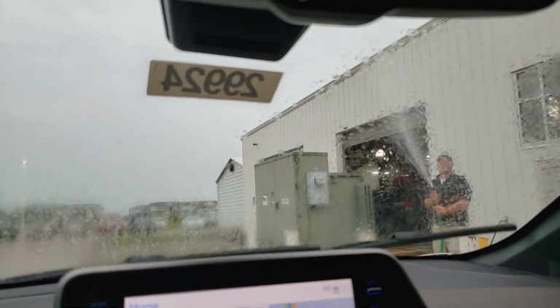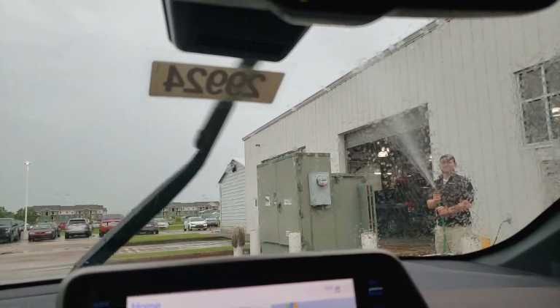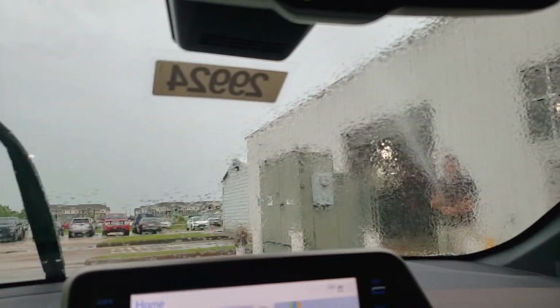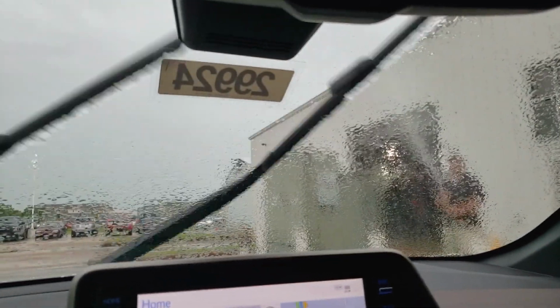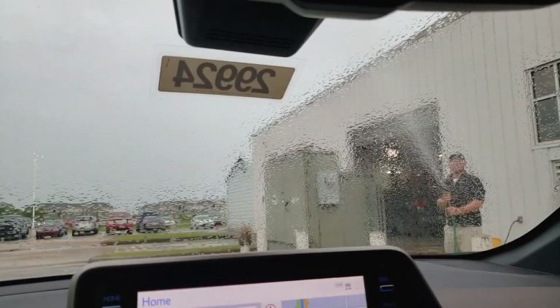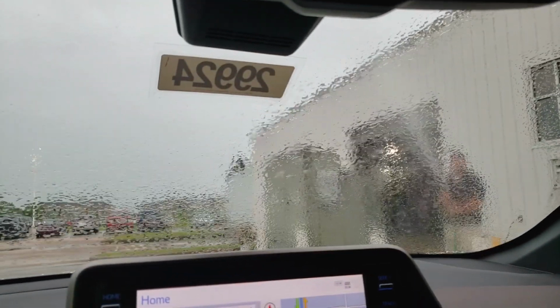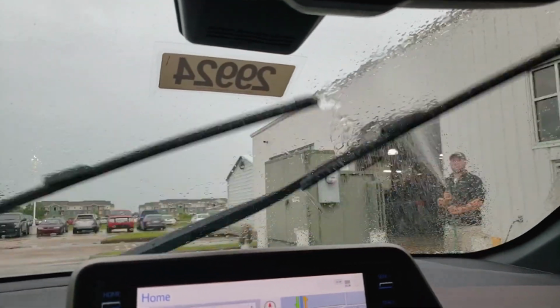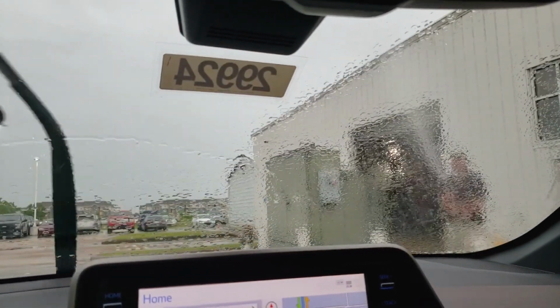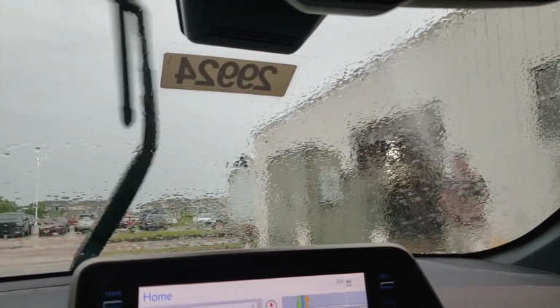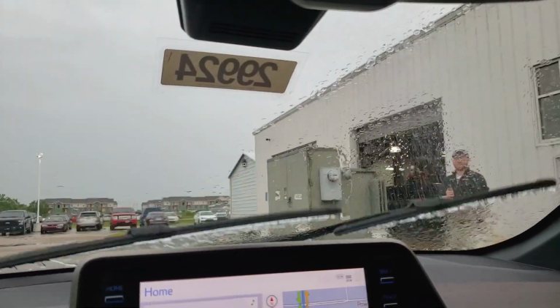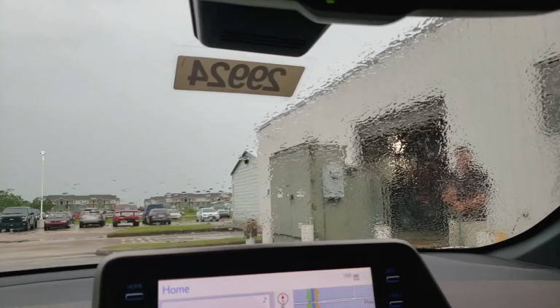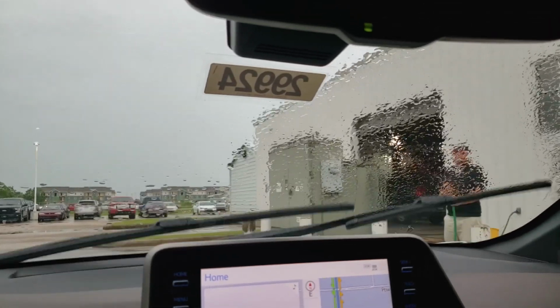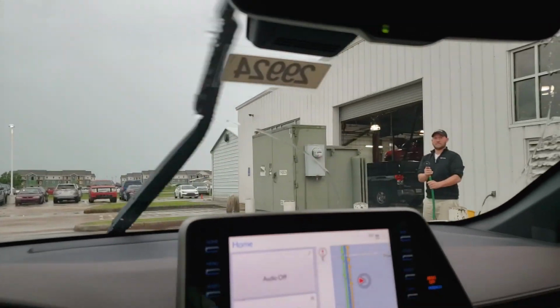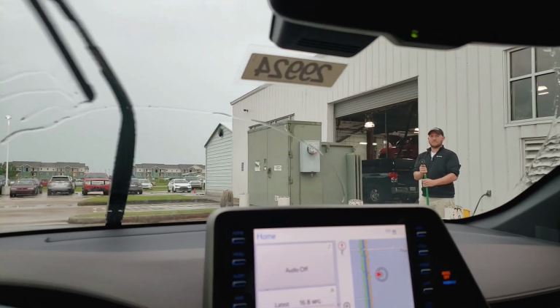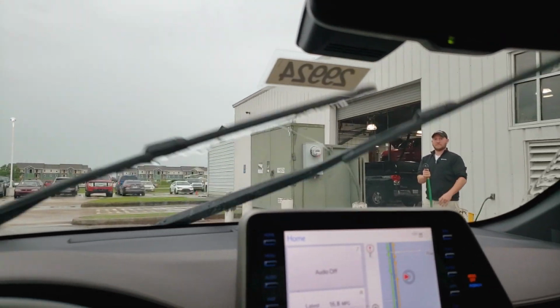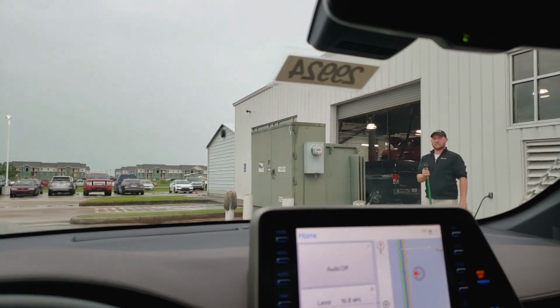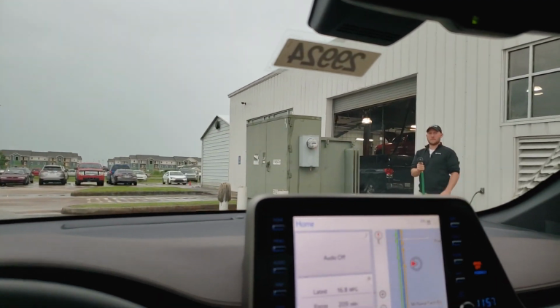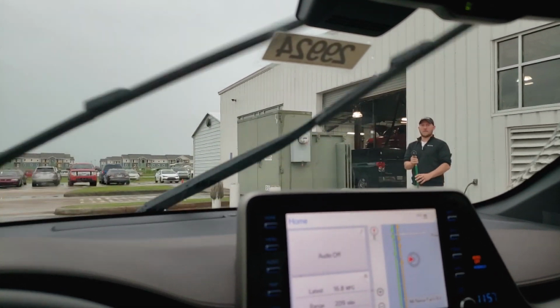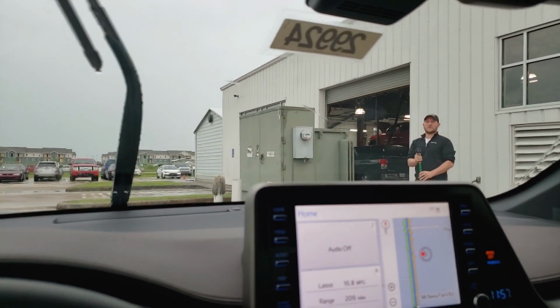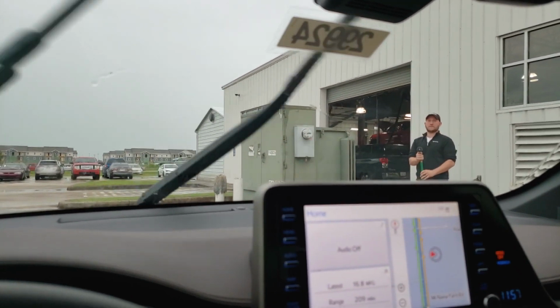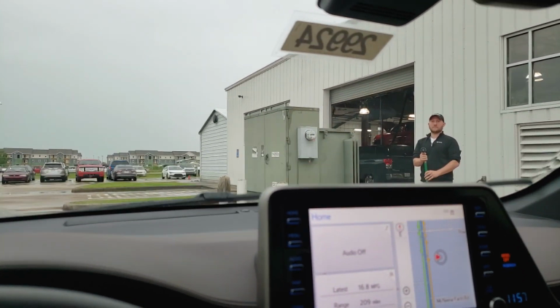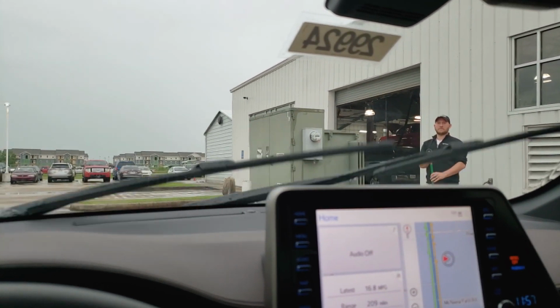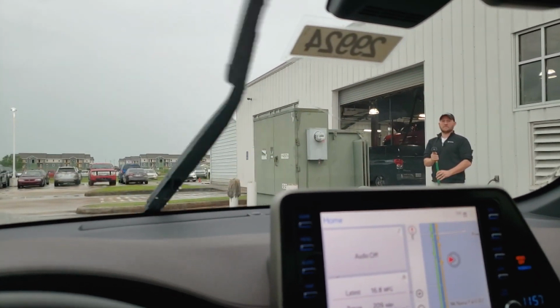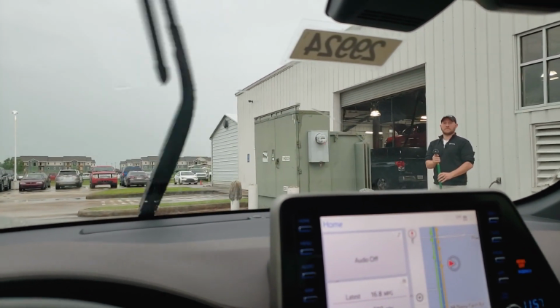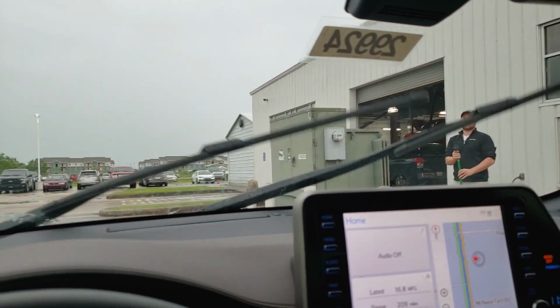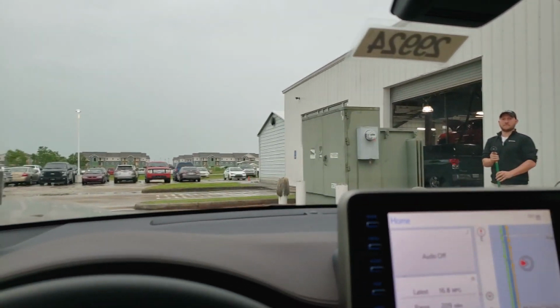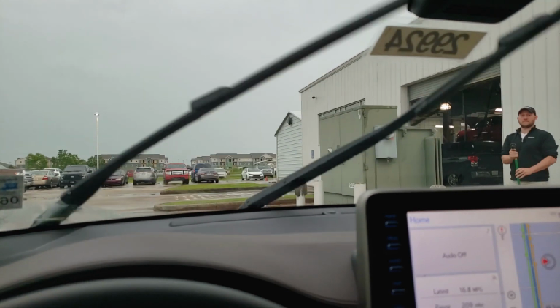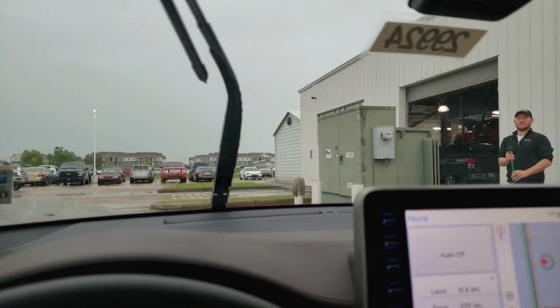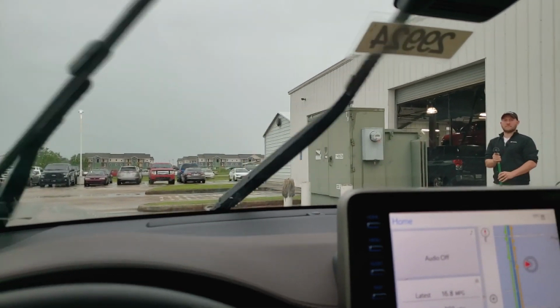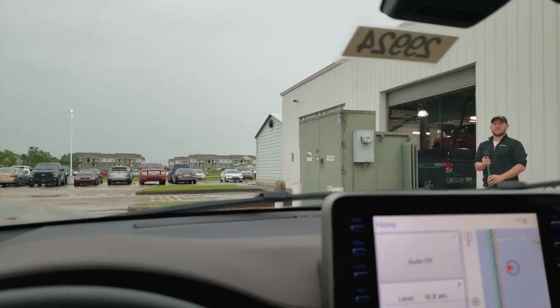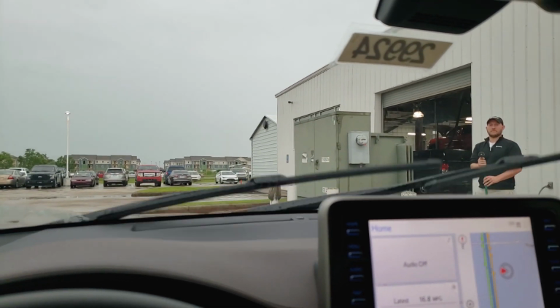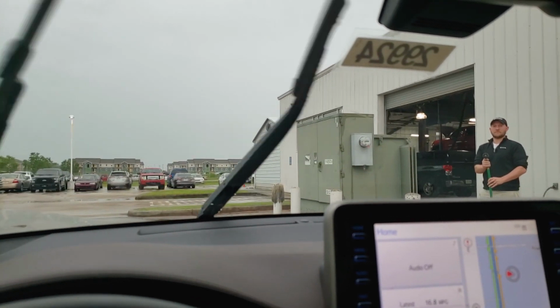Once that sensor is covered with water, it actually starts your windshield wiper, and with how much light is reflected back, it tells your windshield wipers how quickly they need to be.